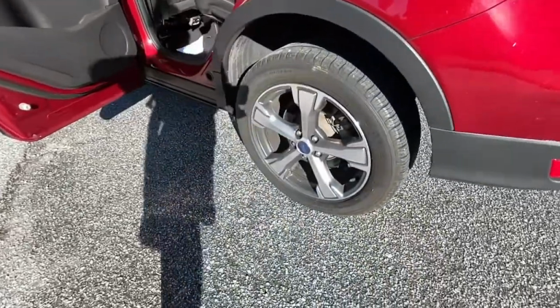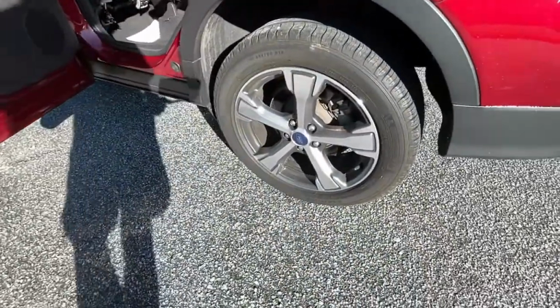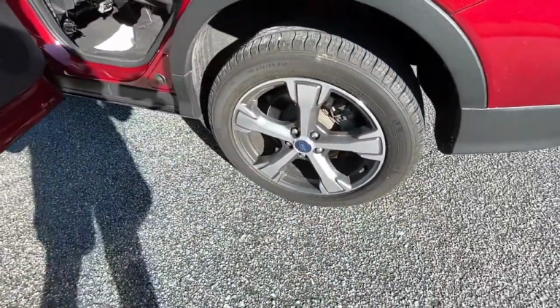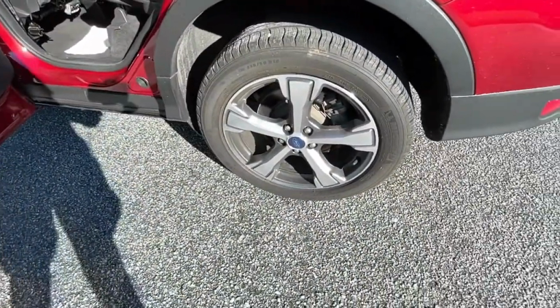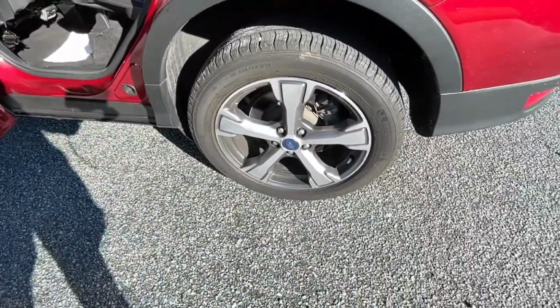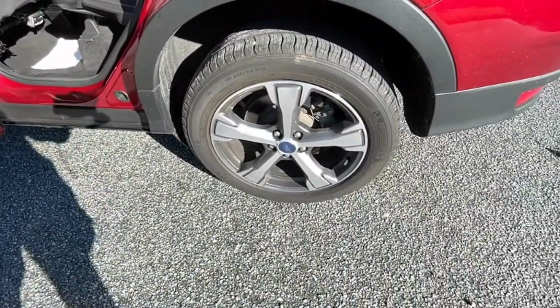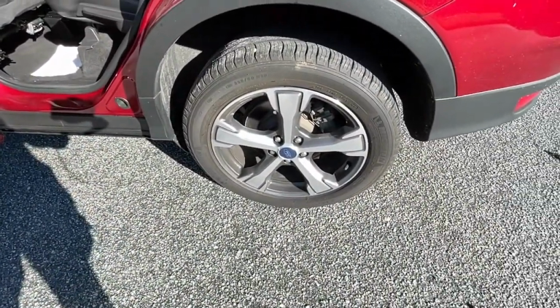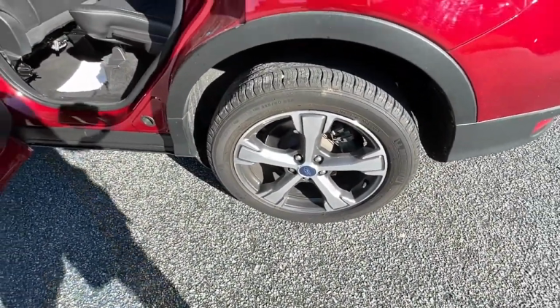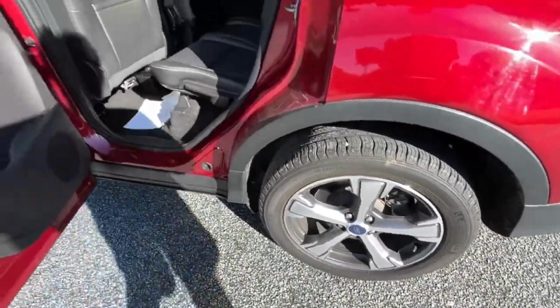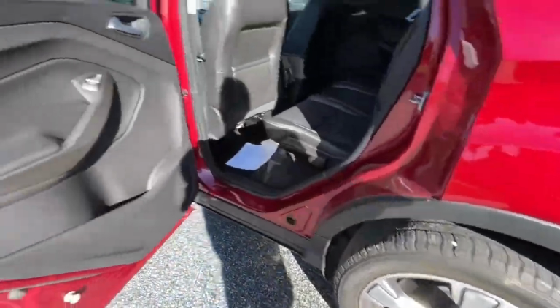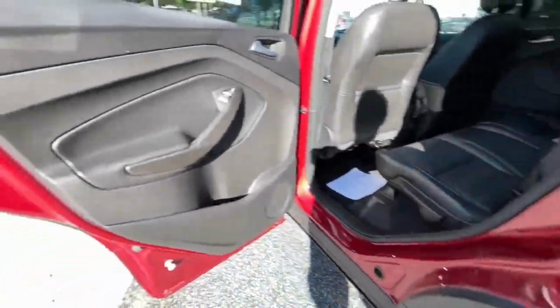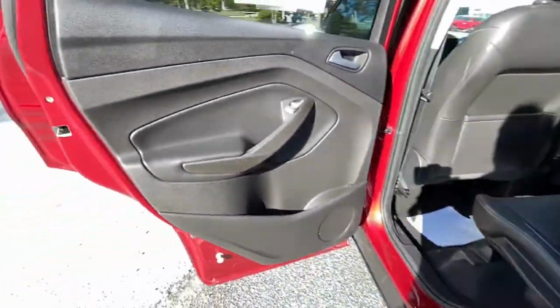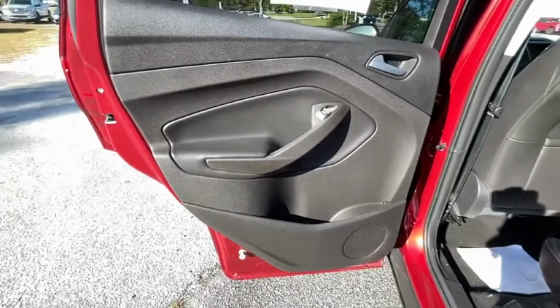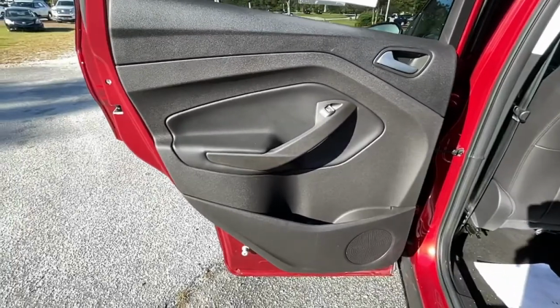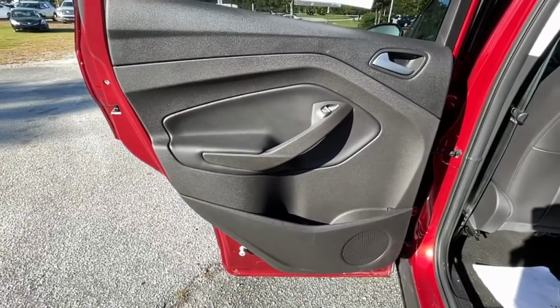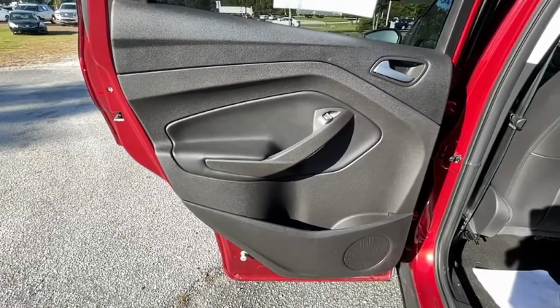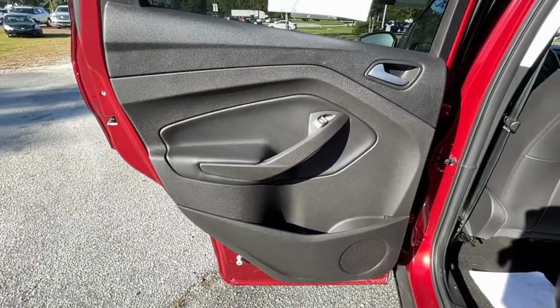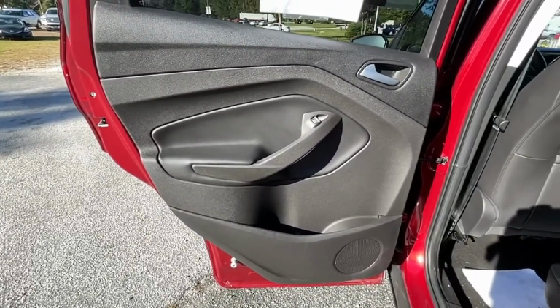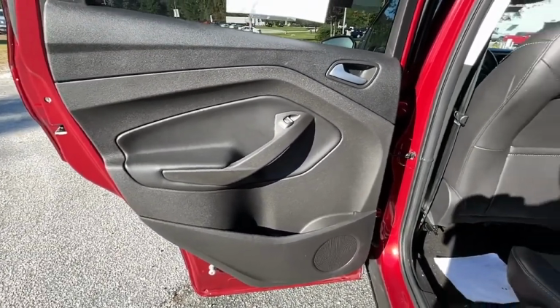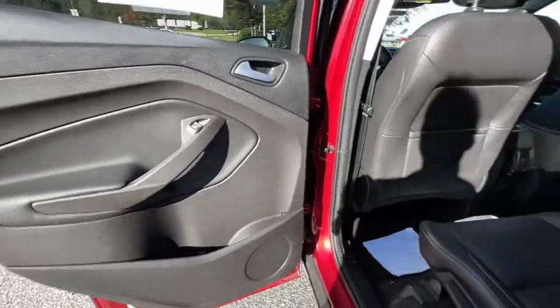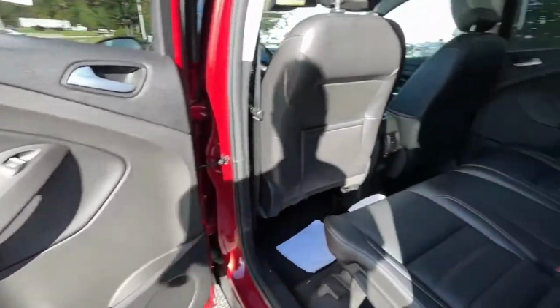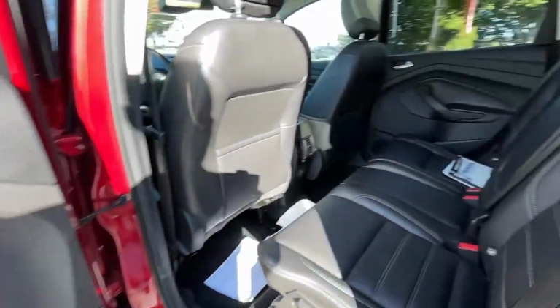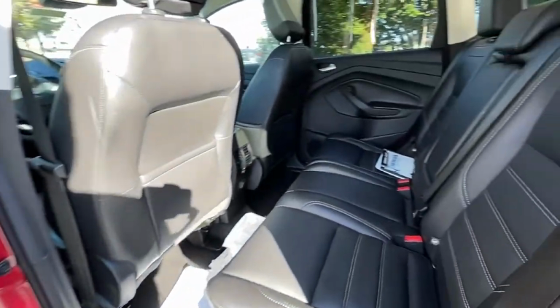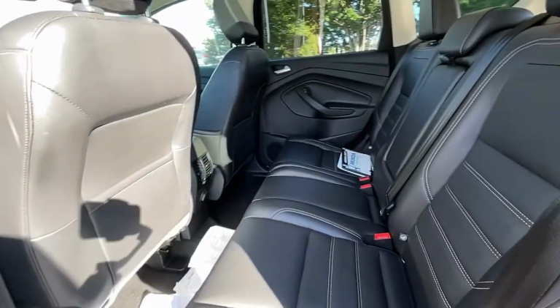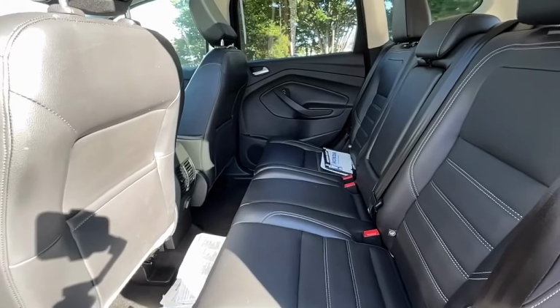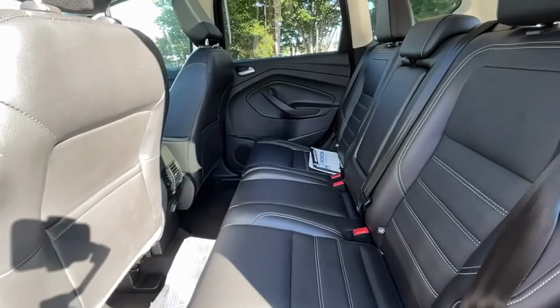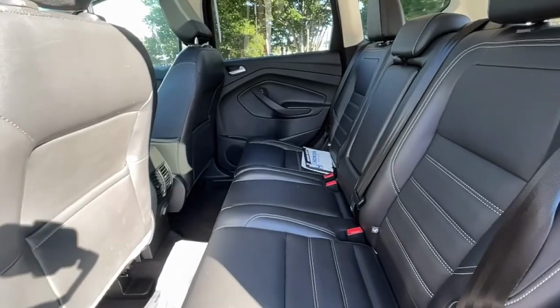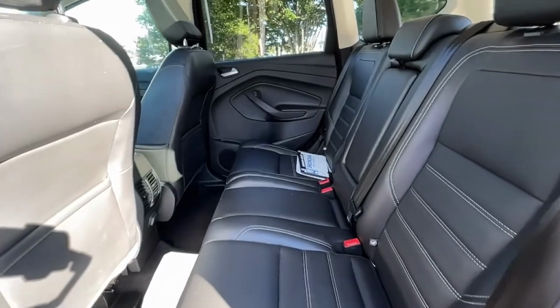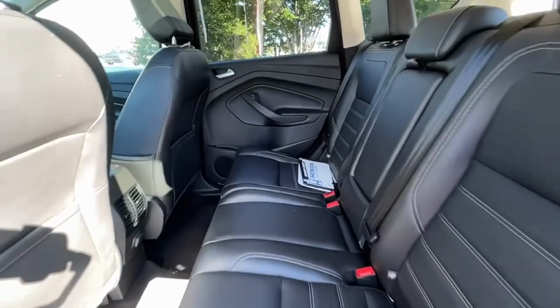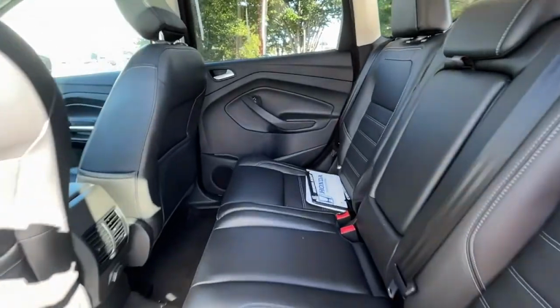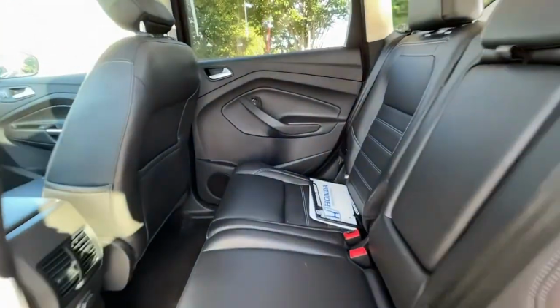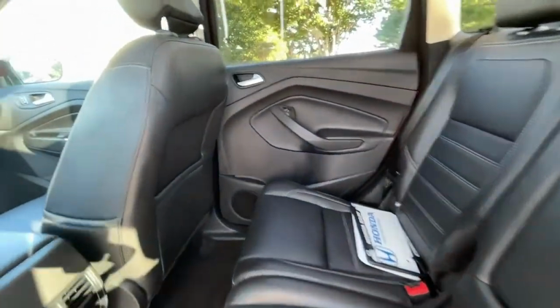Keyless entry, backup camera, fog lamps, satellite radio, remote engine start, heated mirrors, power liftgate, power driver seat, multi-zone AC, aluminum wheels.